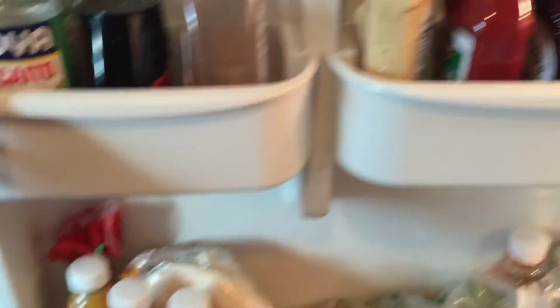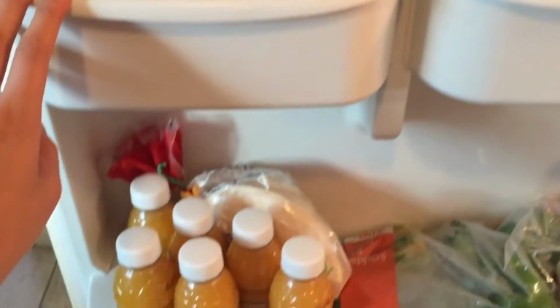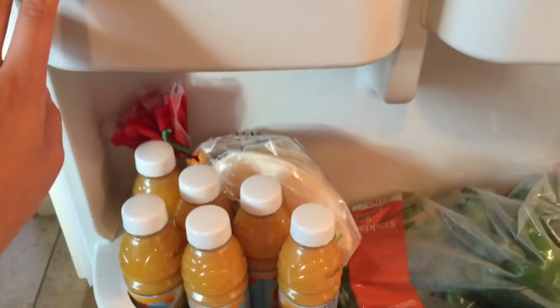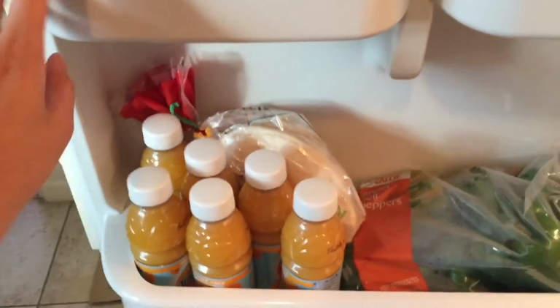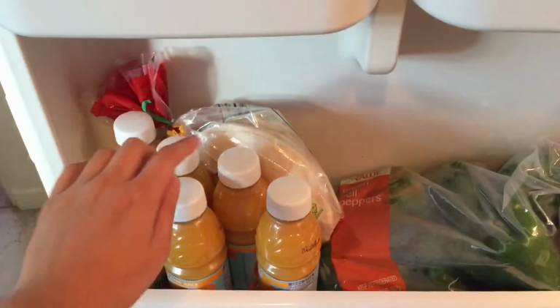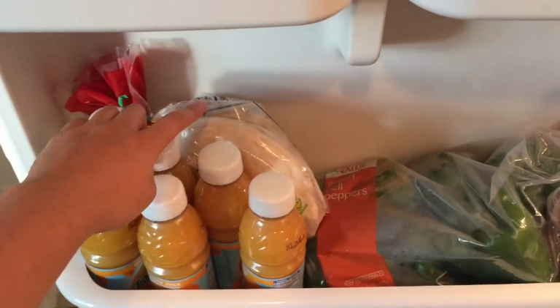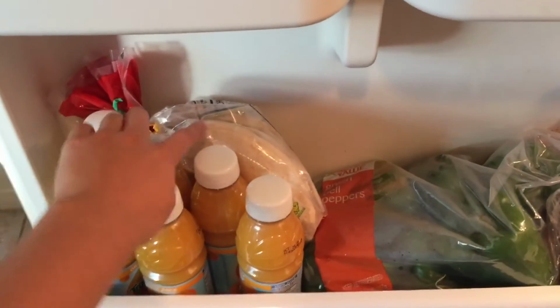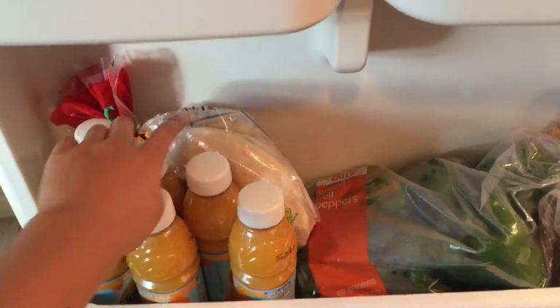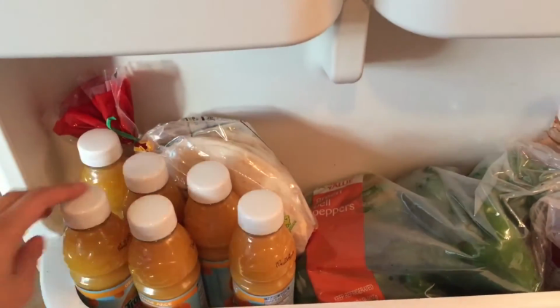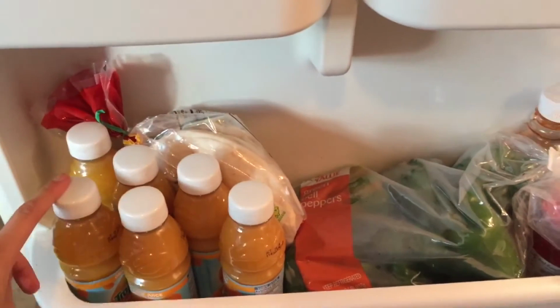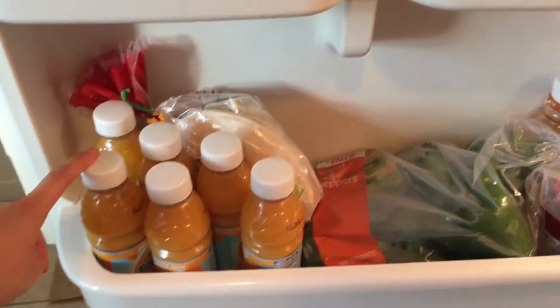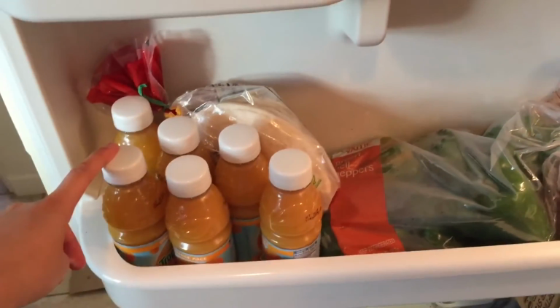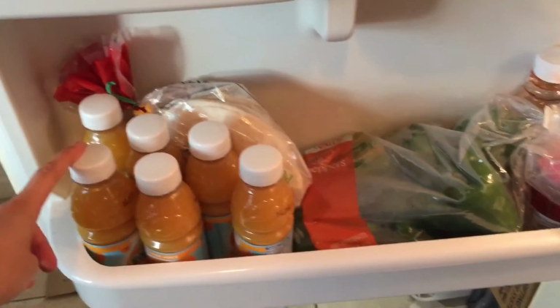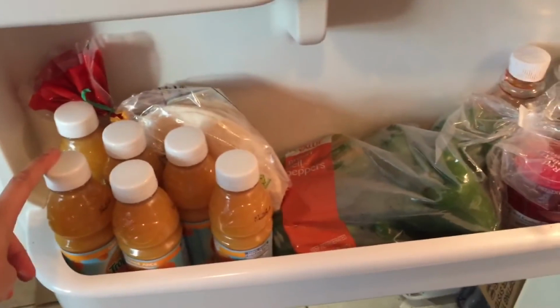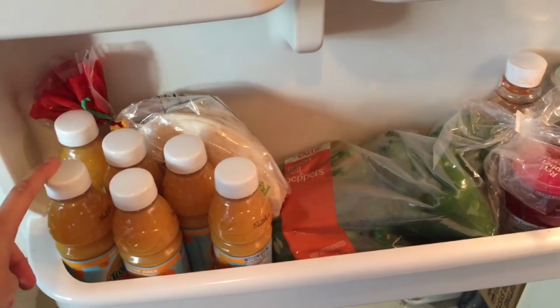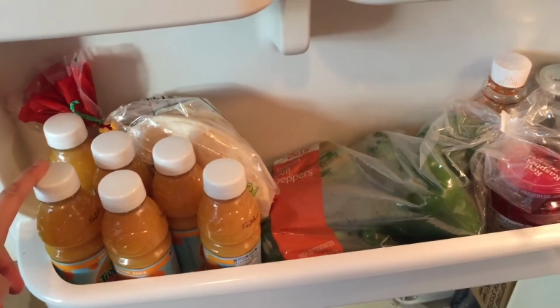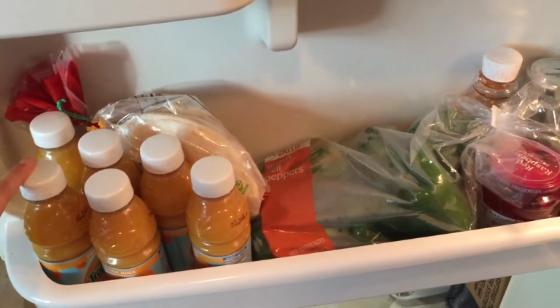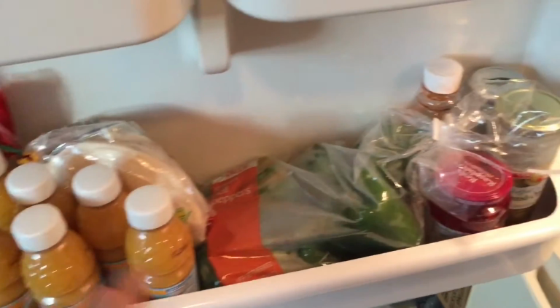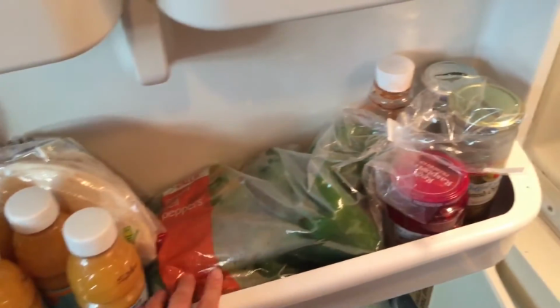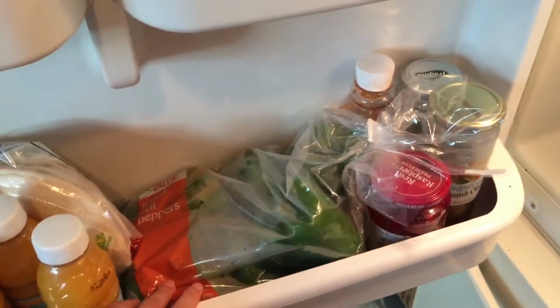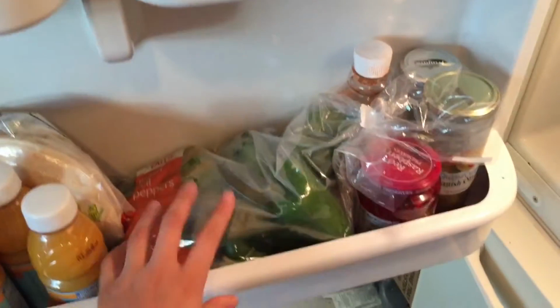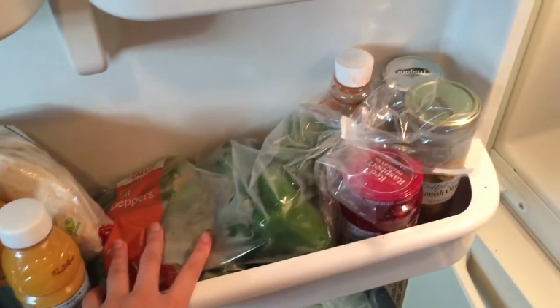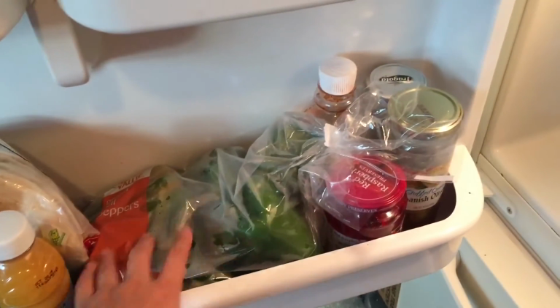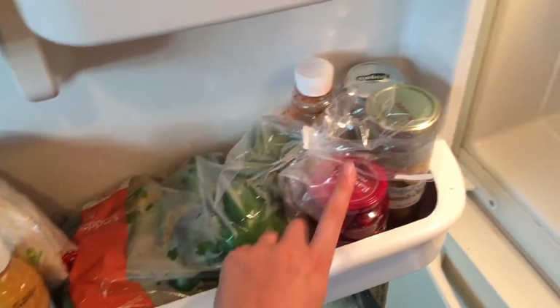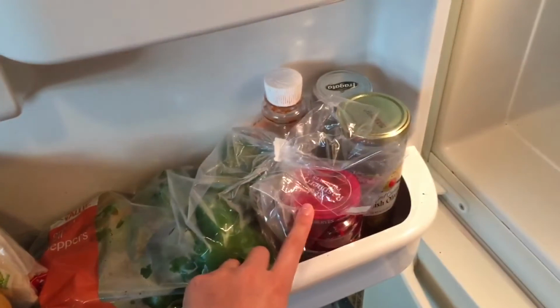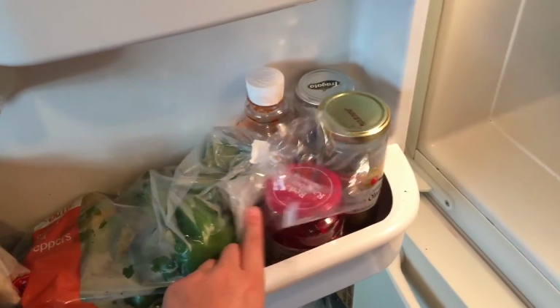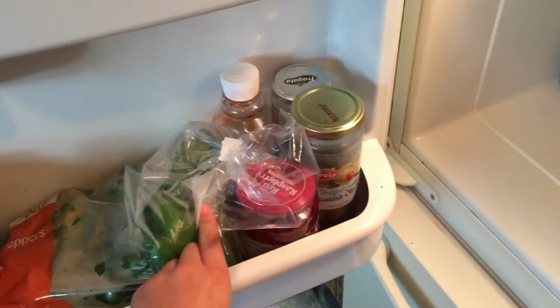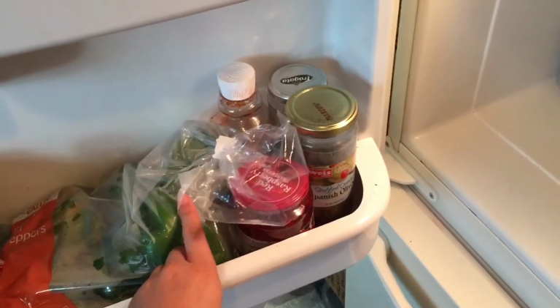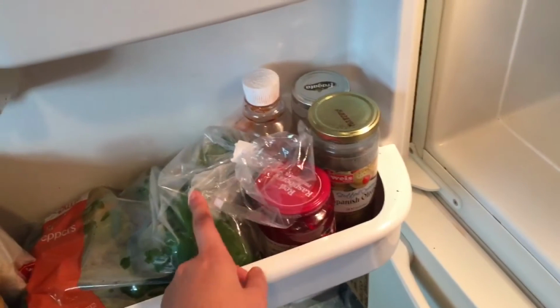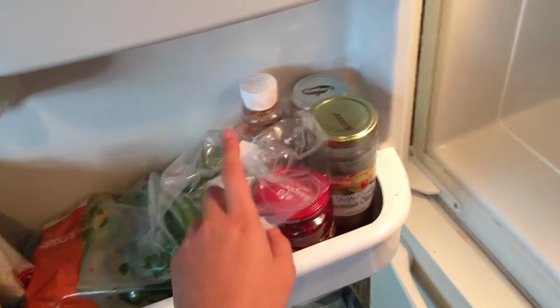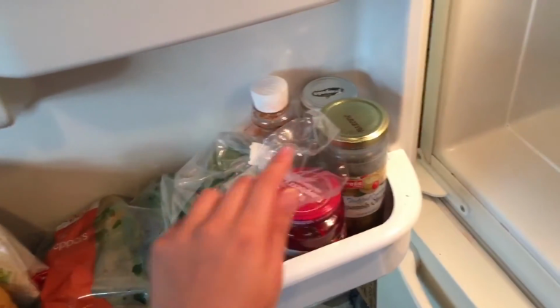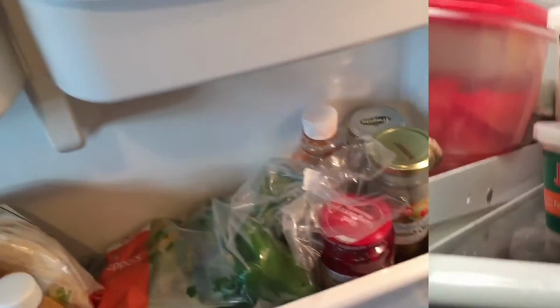Right below I have some extra food — some extra juices and tortillas because I love tortillas. I also have some green bell peppers, and right beside it I have some jam and some olives.